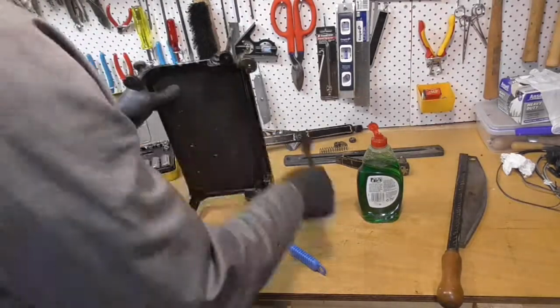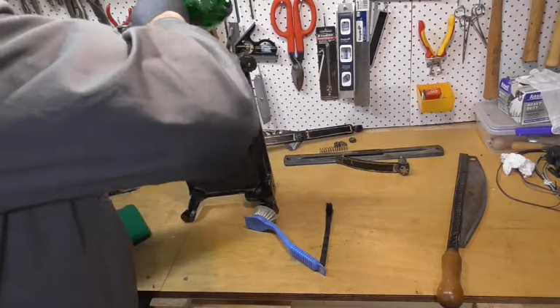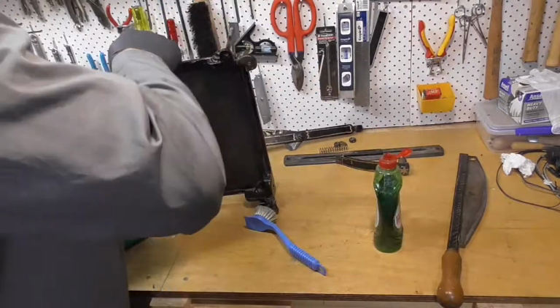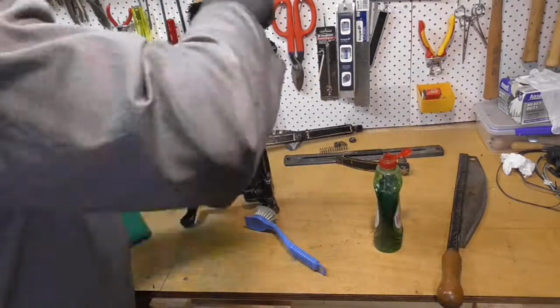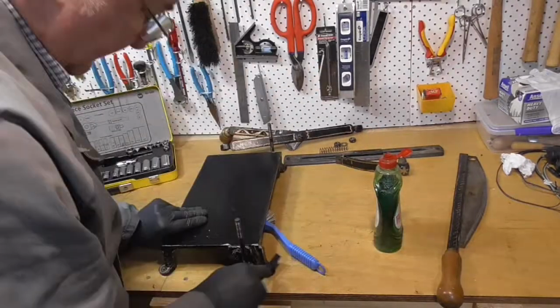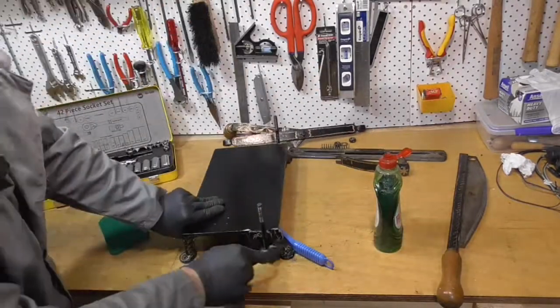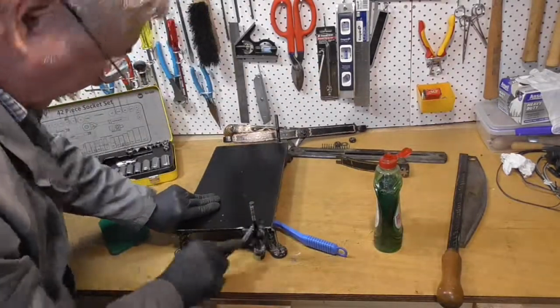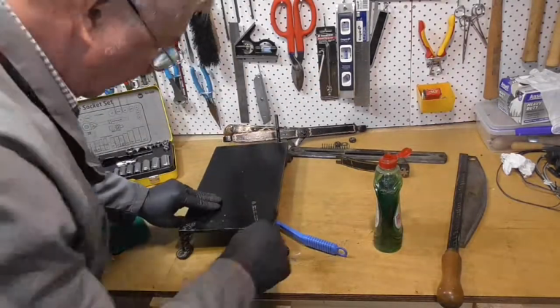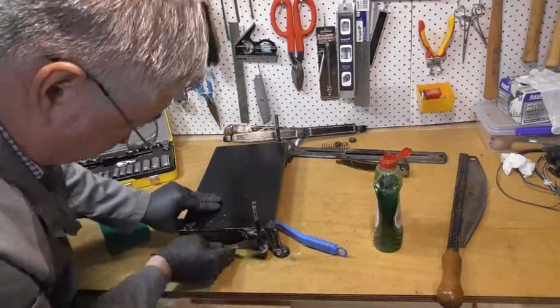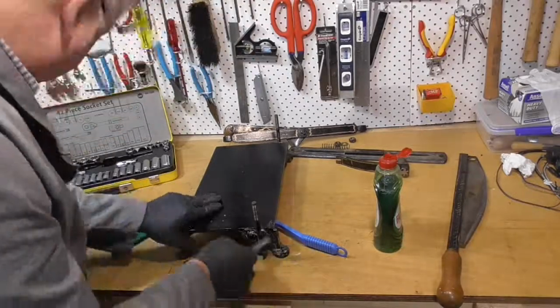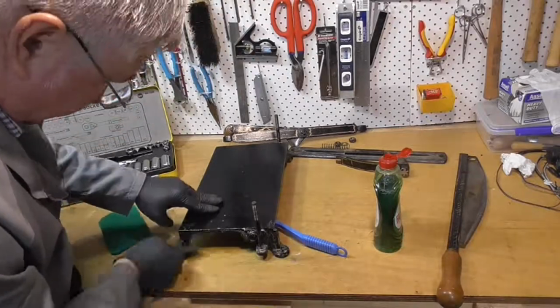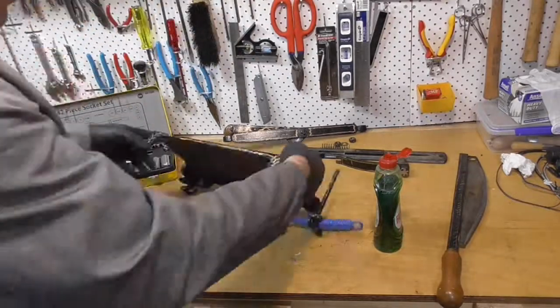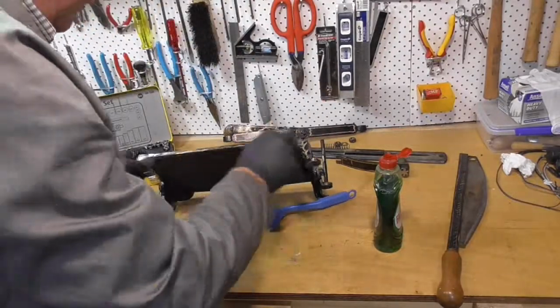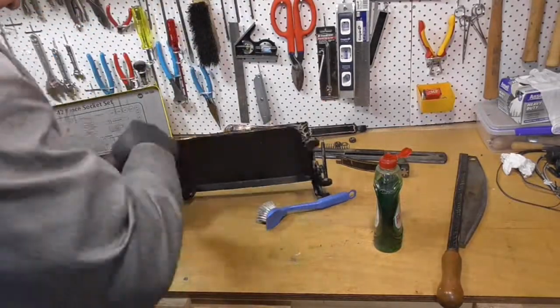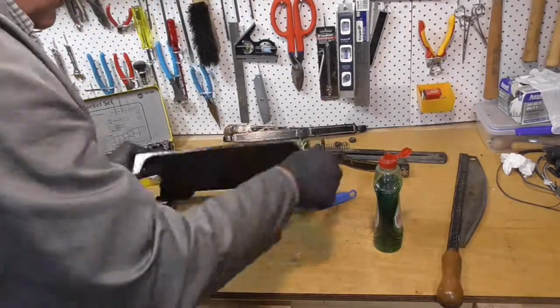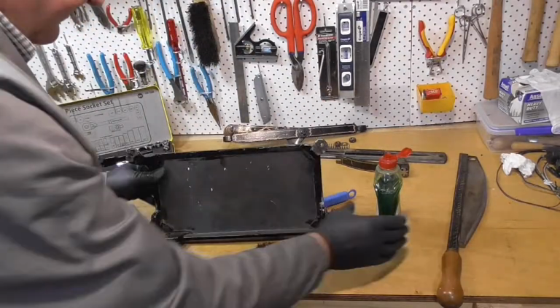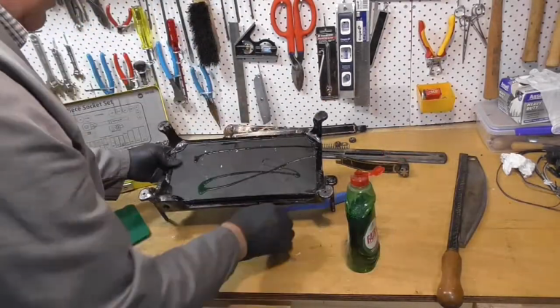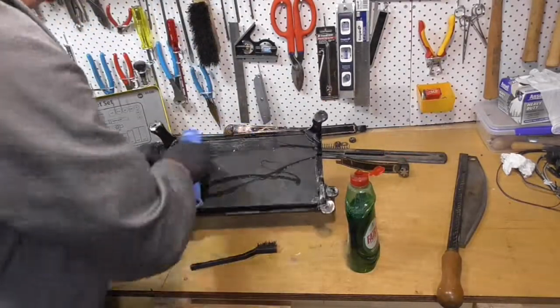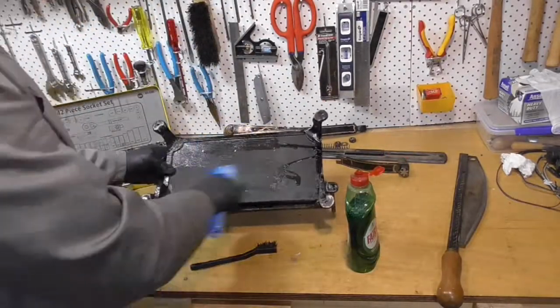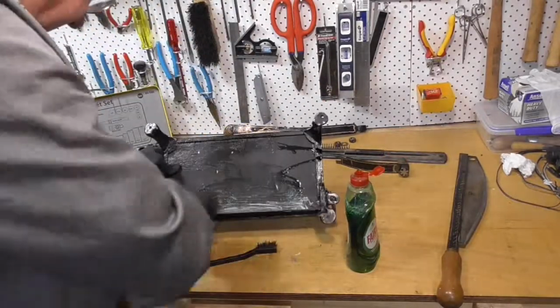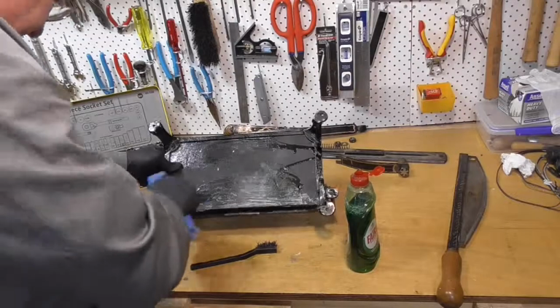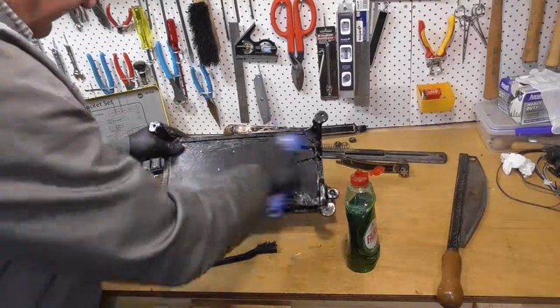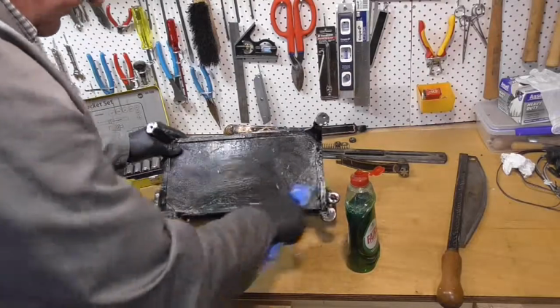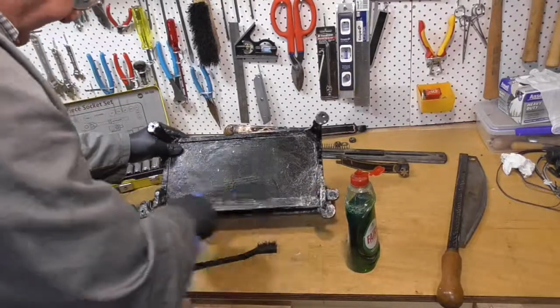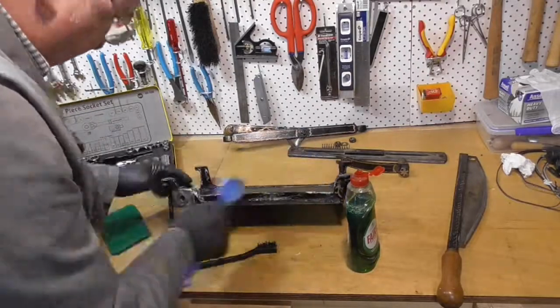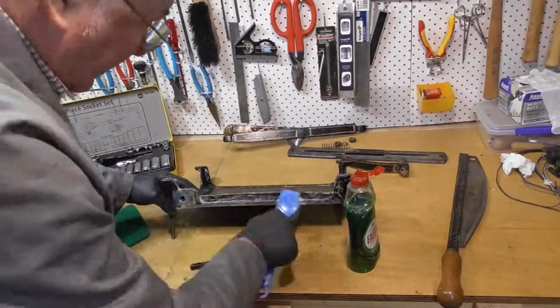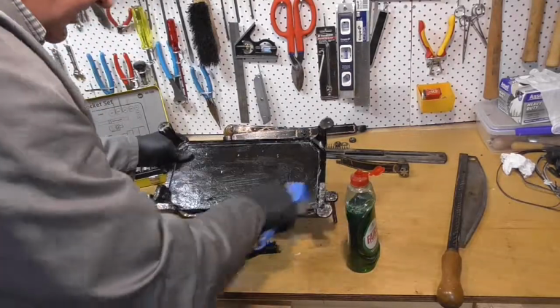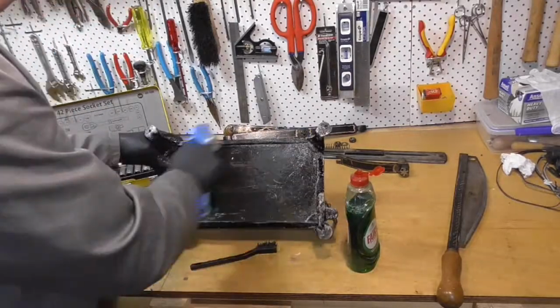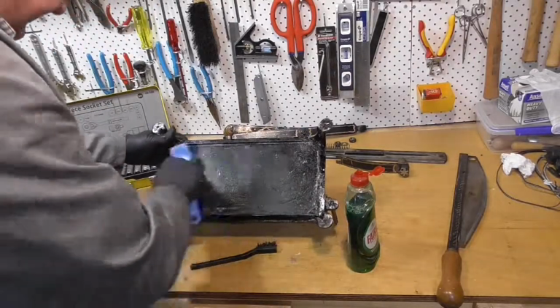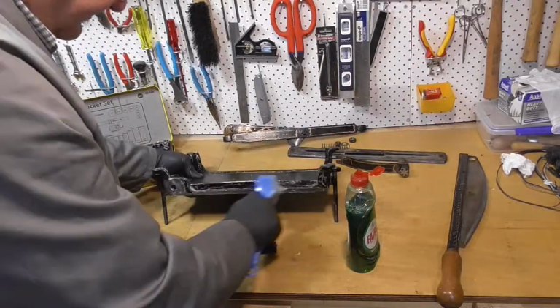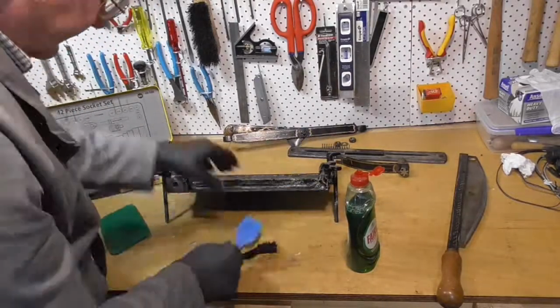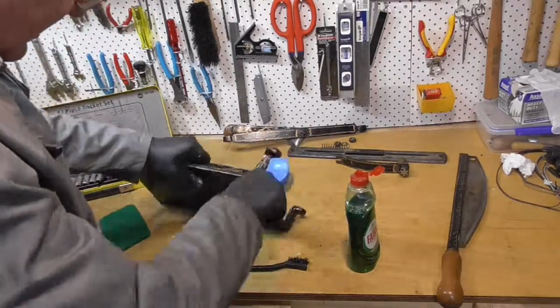I just use it straight, give it a good scrub, and then I'll take it out the back to the laundry and give it a wash off, and then quickly dry it with a heat gun to stop any flash rusting.